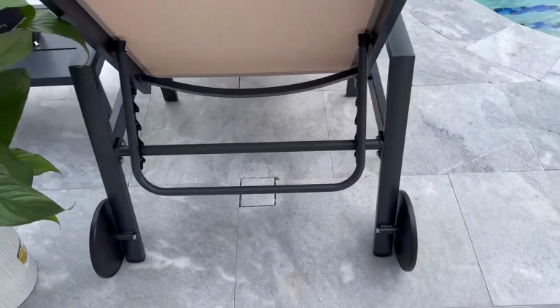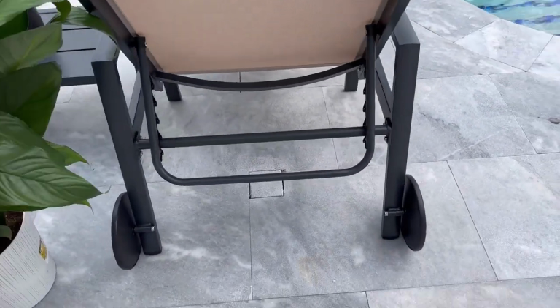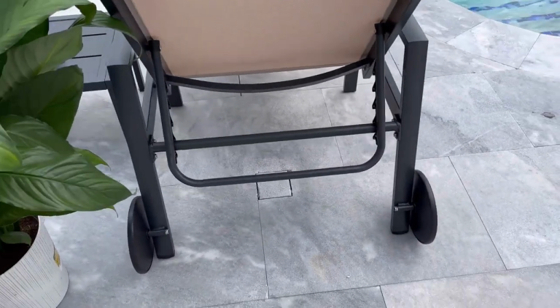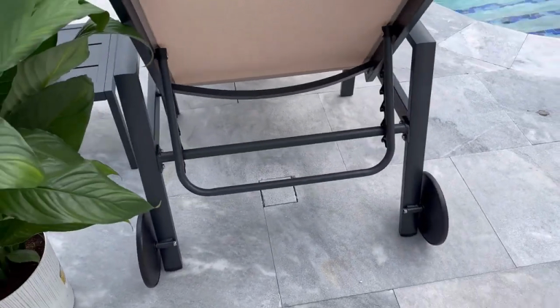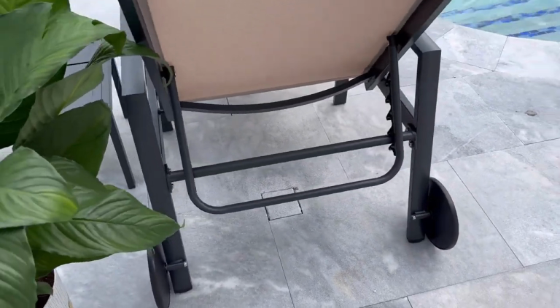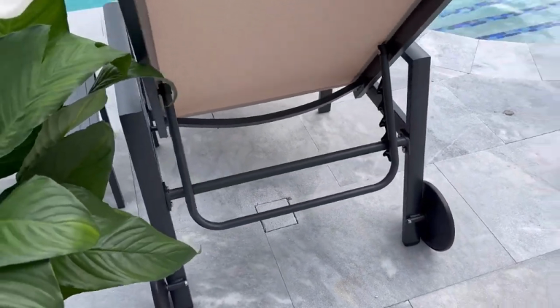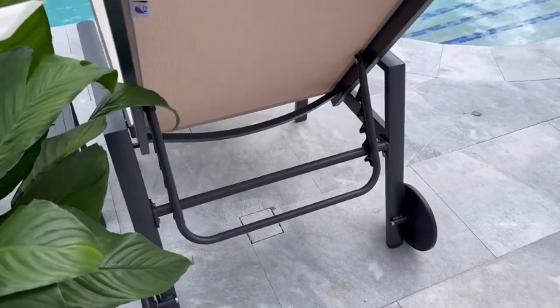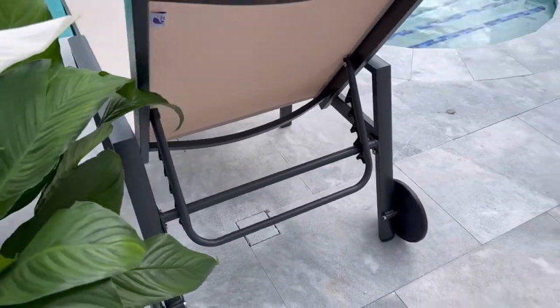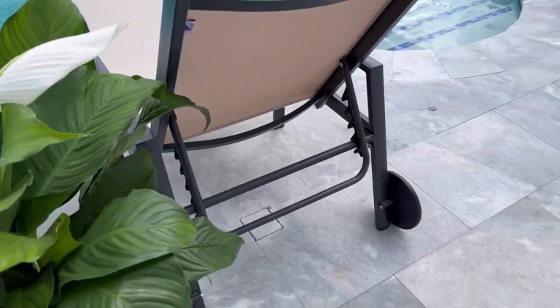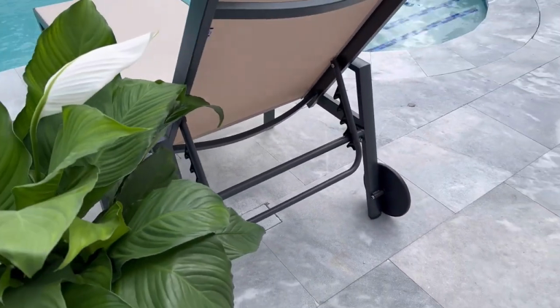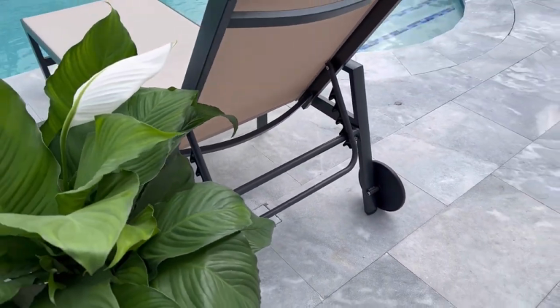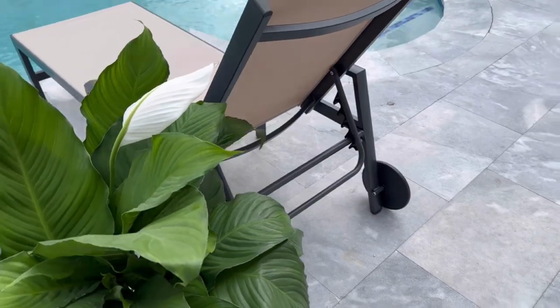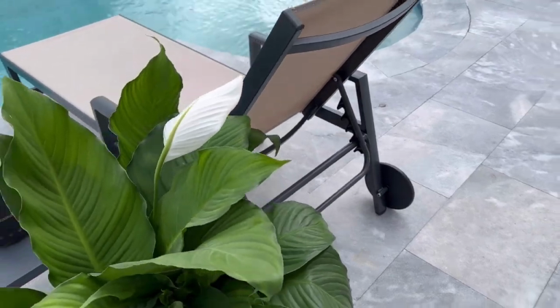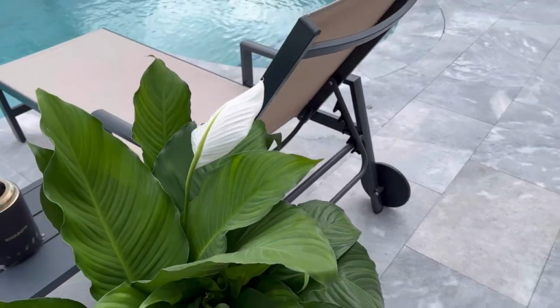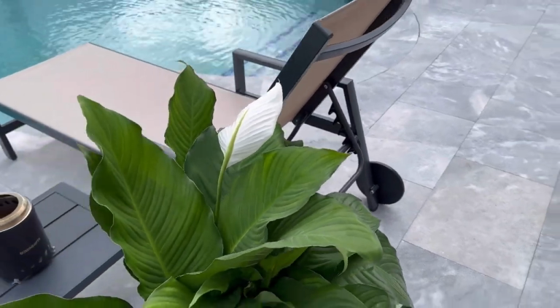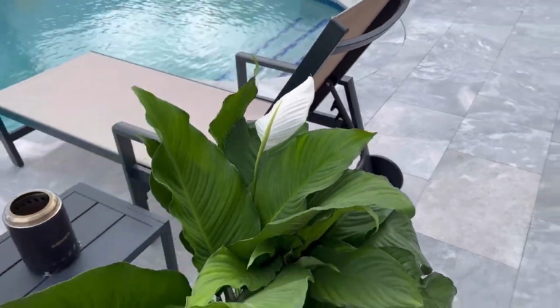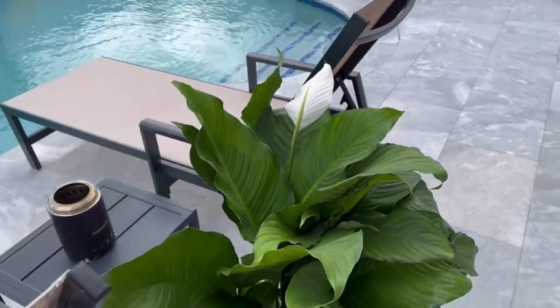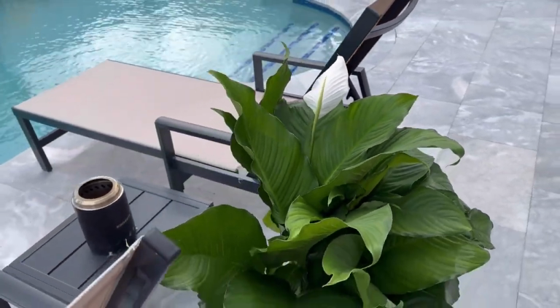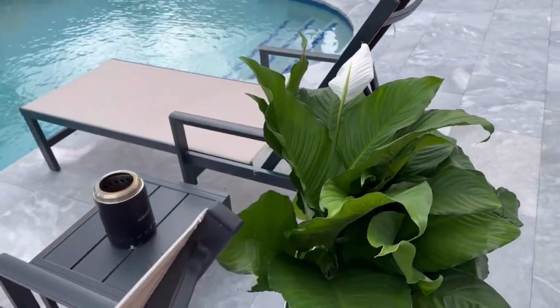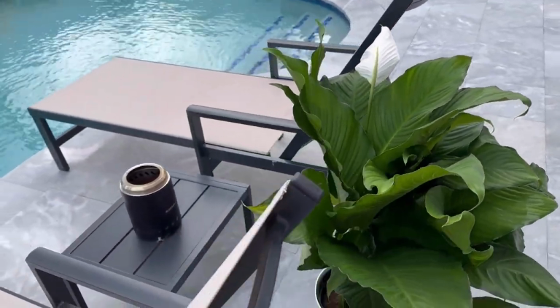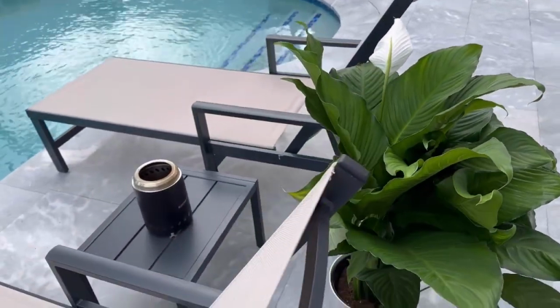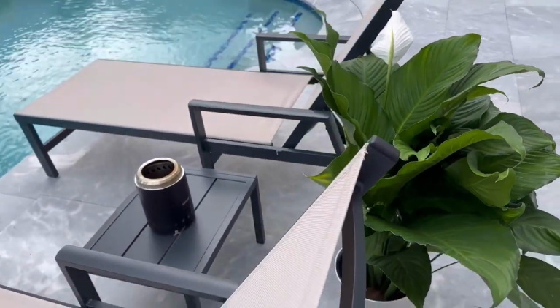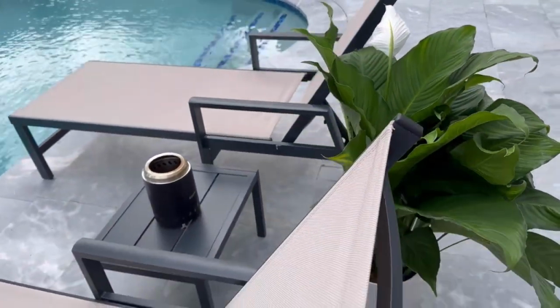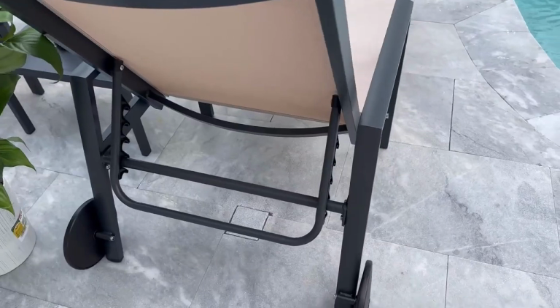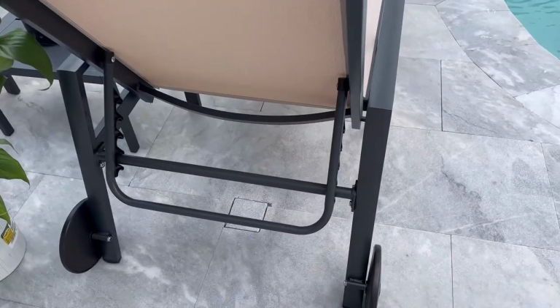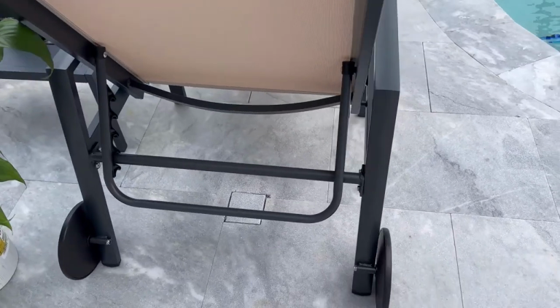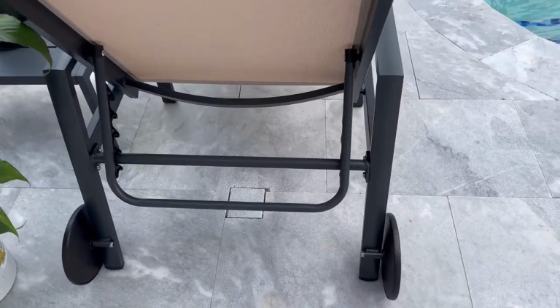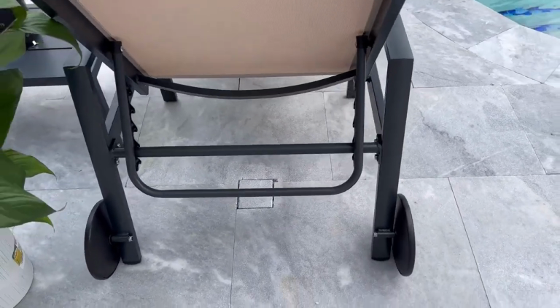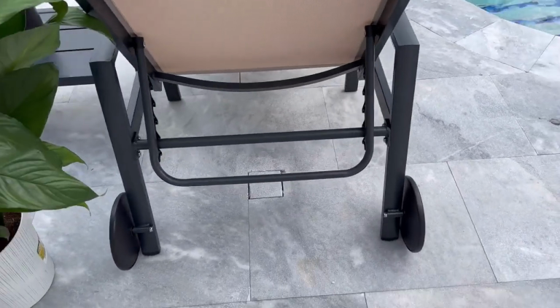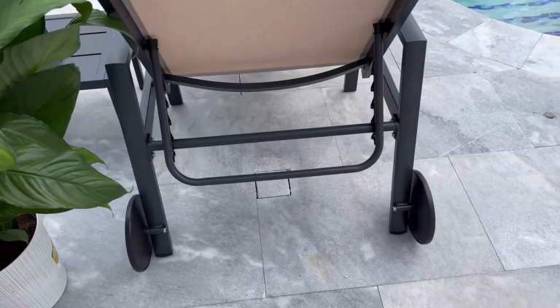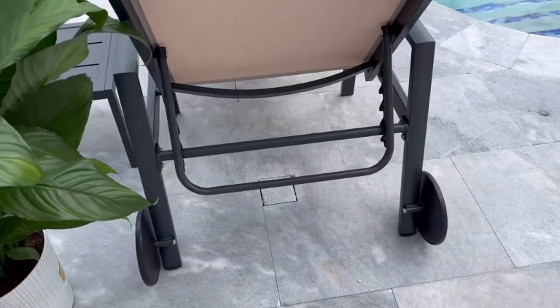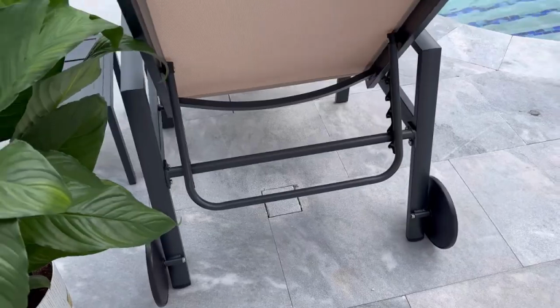Rust-resistant aluminum frame and anti-skid thick legs make the chaise lounges durable and stable. The large wheels make it easy to move across your yard.